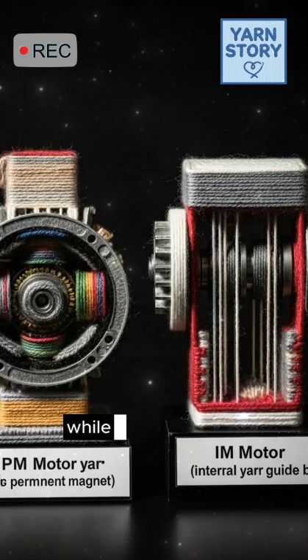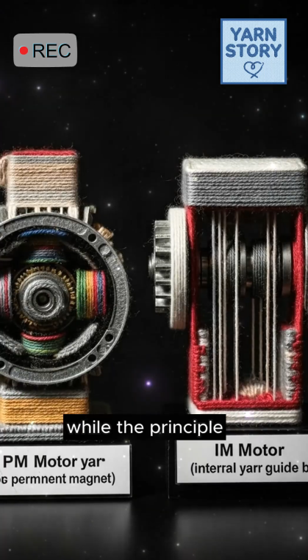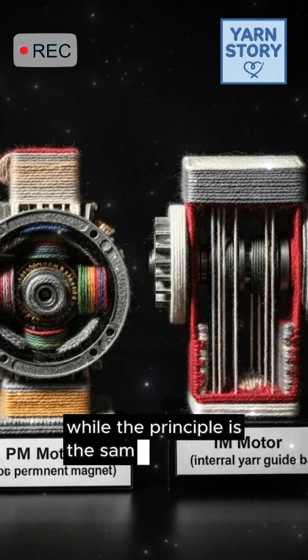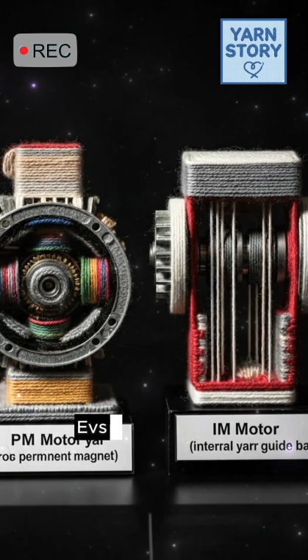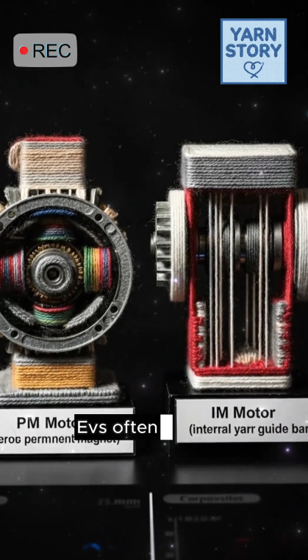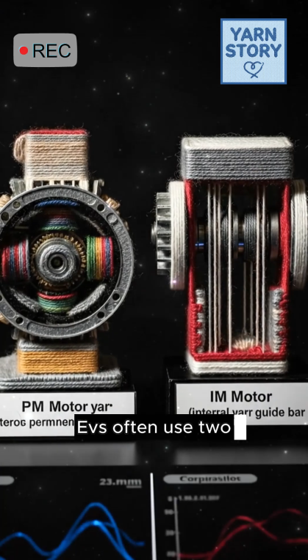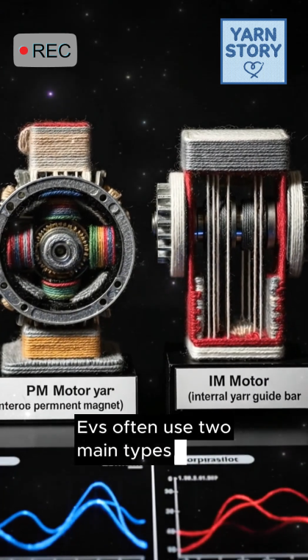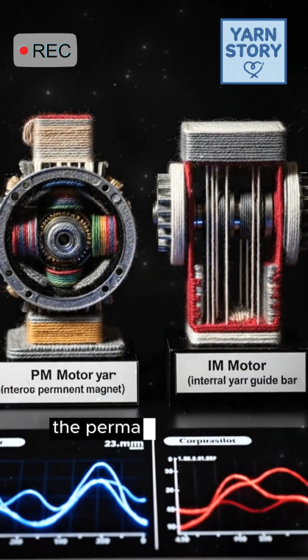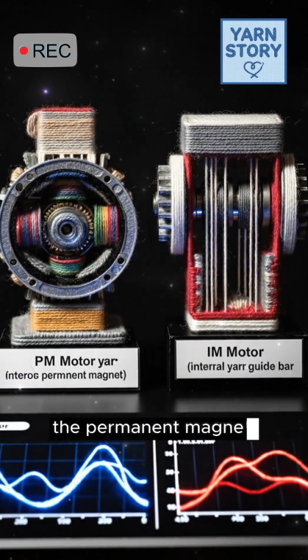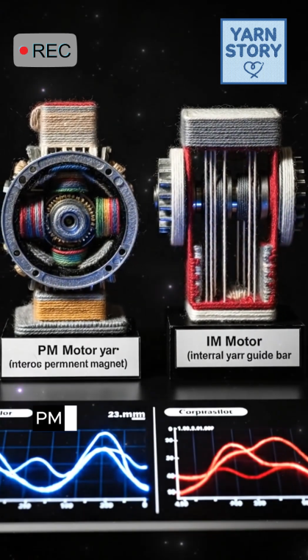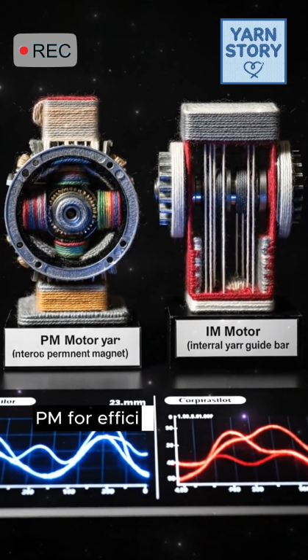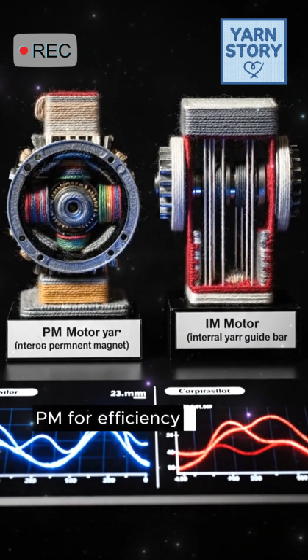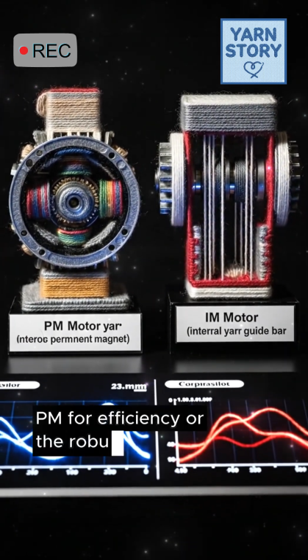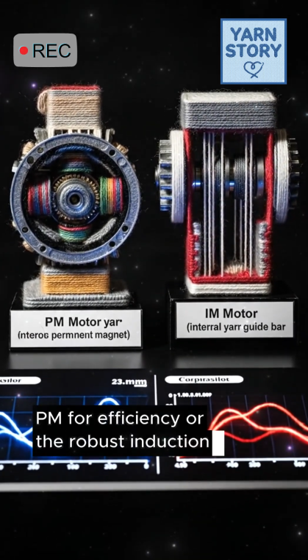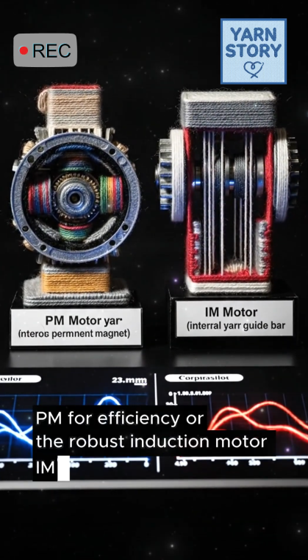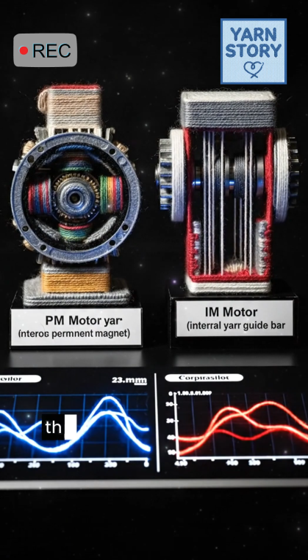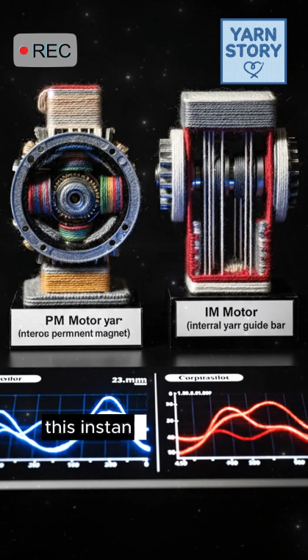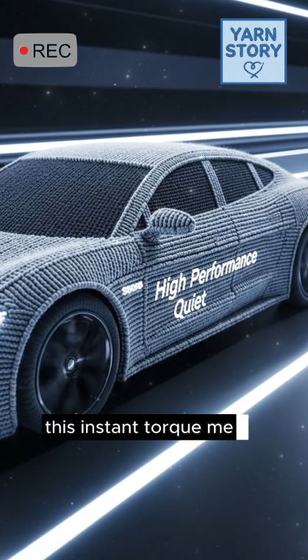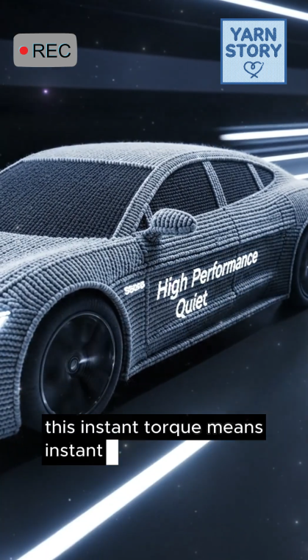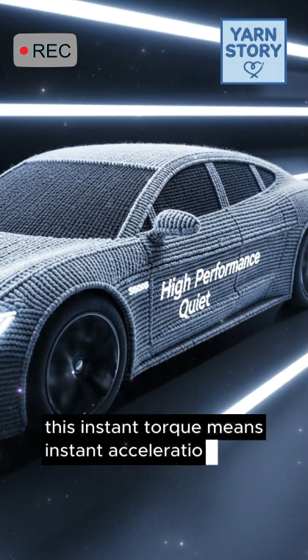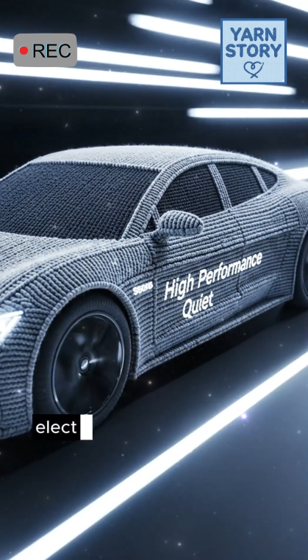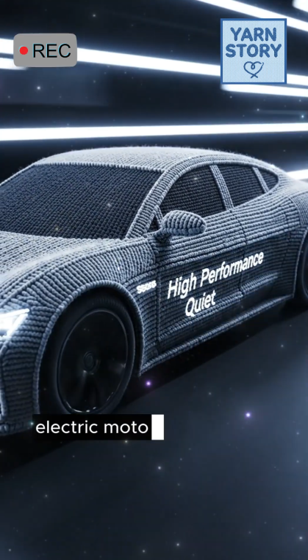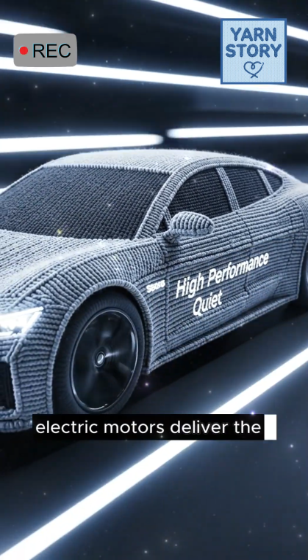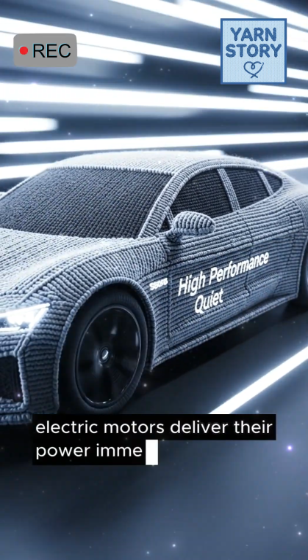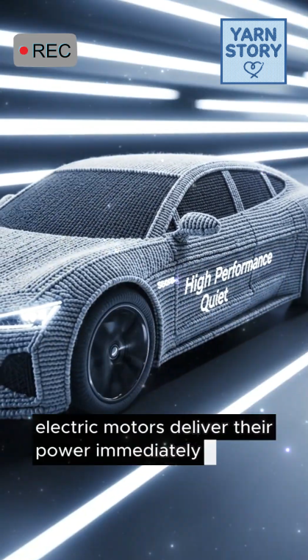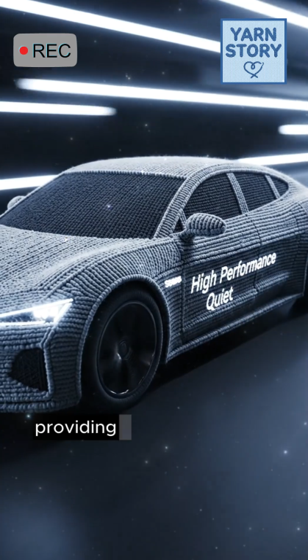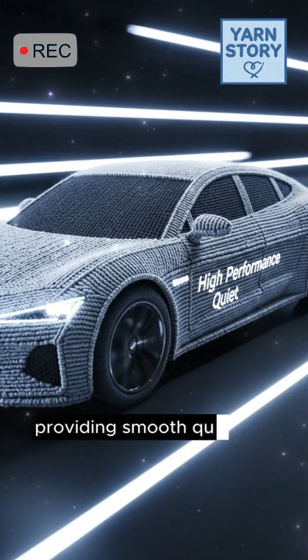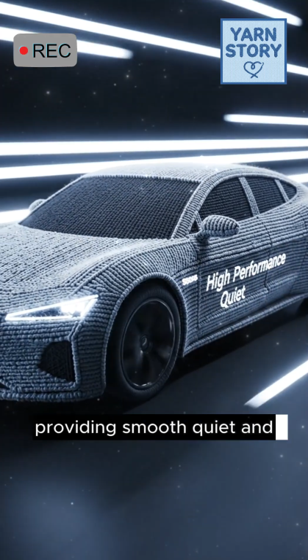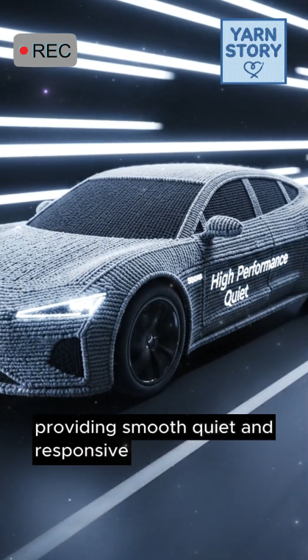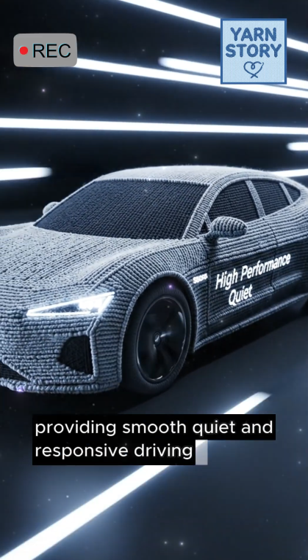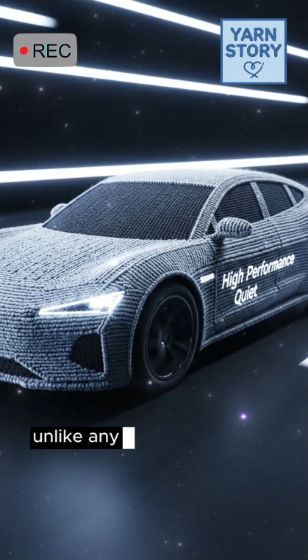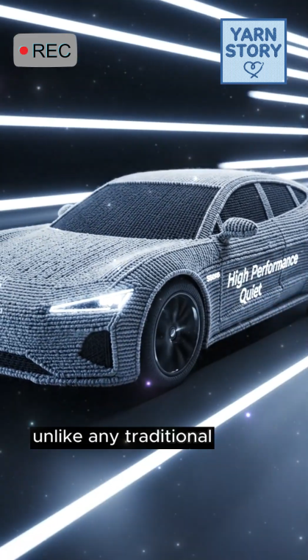While the principle is the same, EVs often use two main types: the permanent magnet motor, or PM, for efficiency, or the robust induction motor, or IM. This instant torque means instant acceleration. Electric motors deliver their power immediately, providing smooth, quiet, and responsive driving unlike any traditional engine.